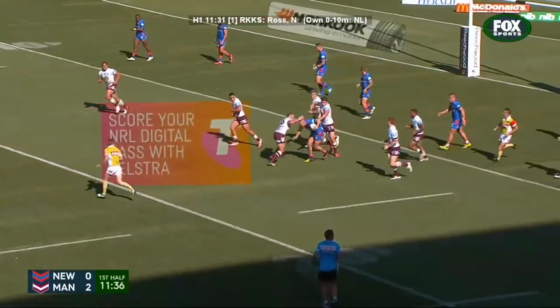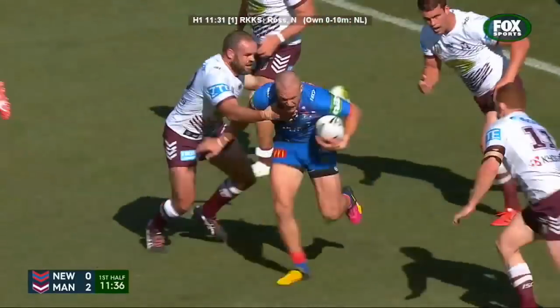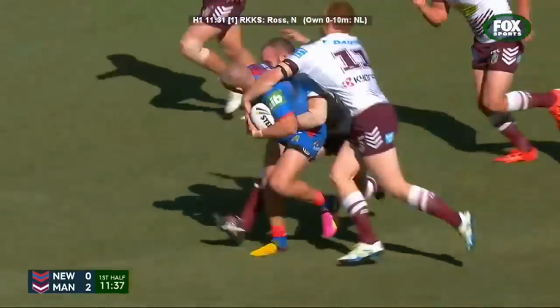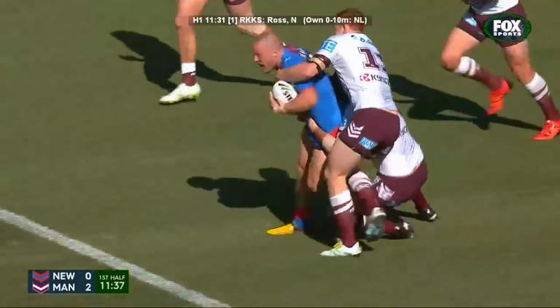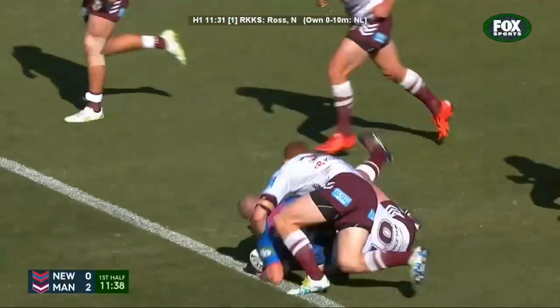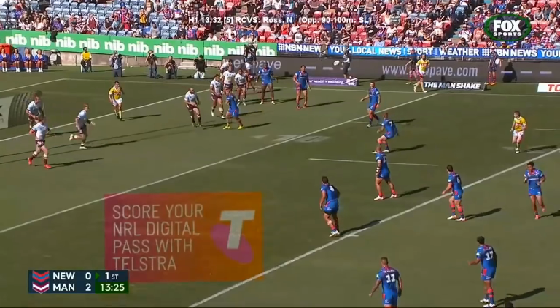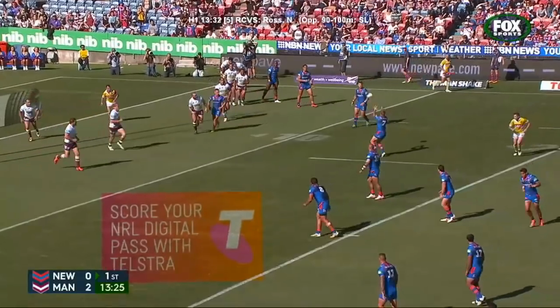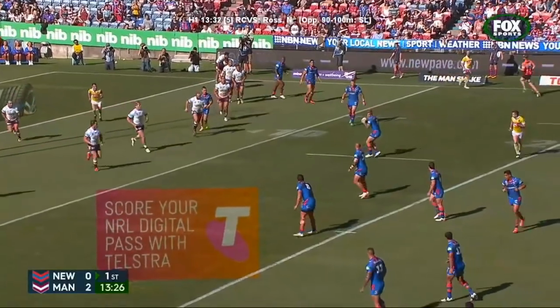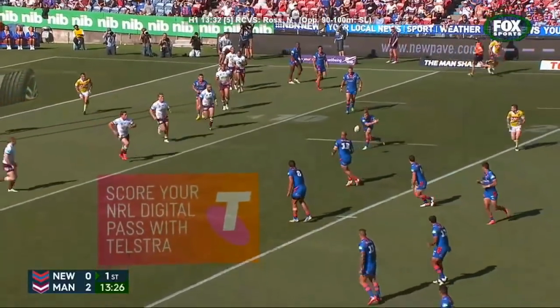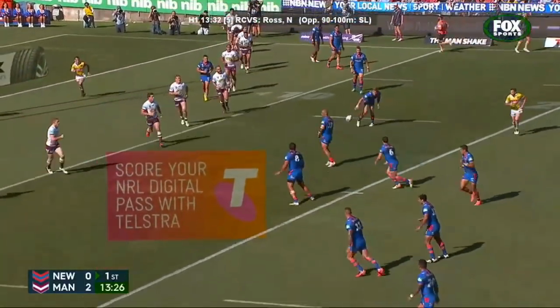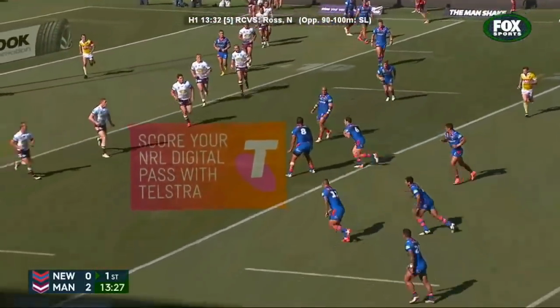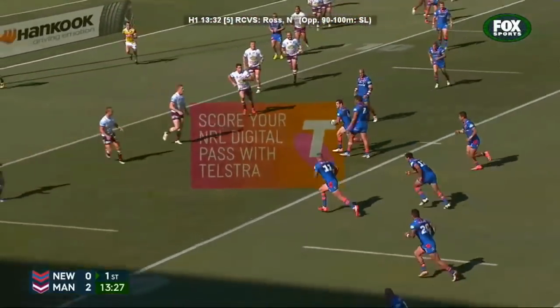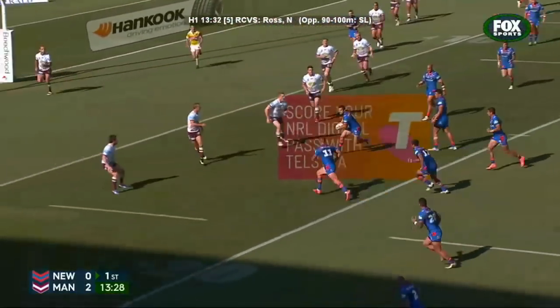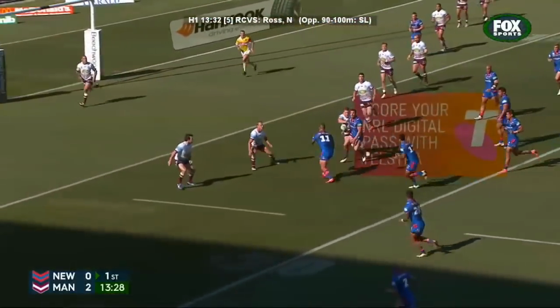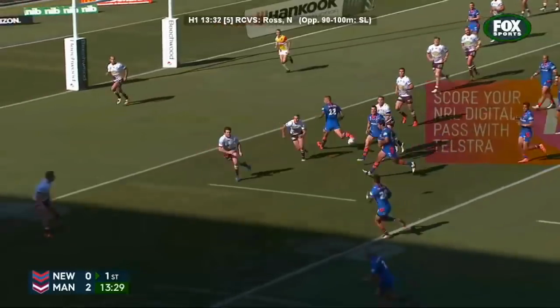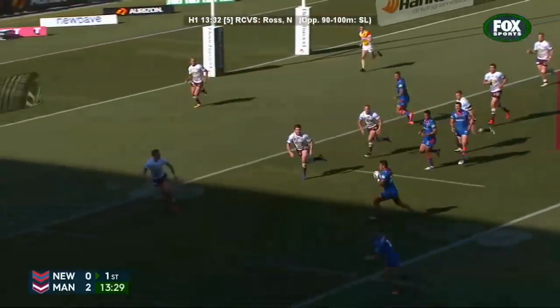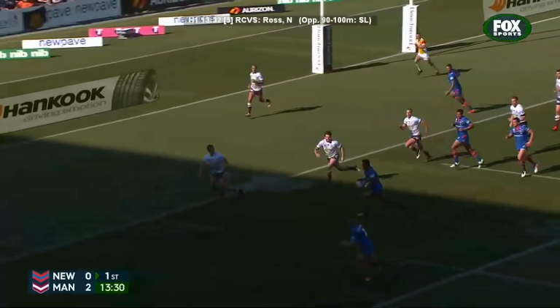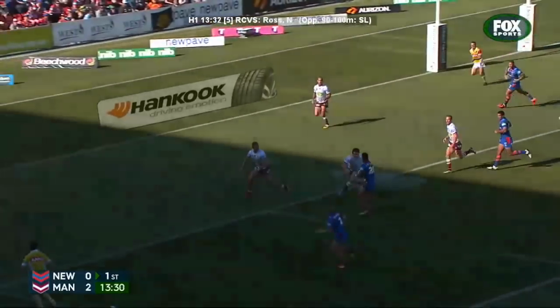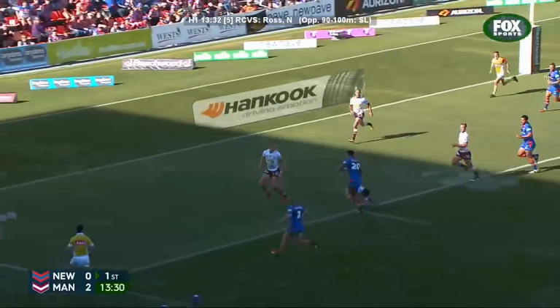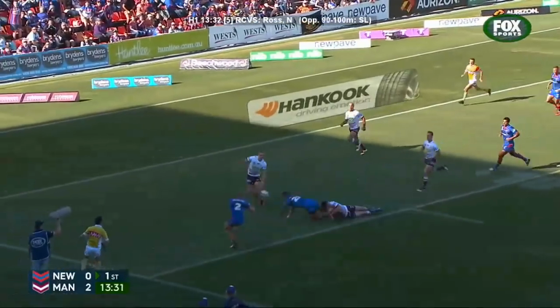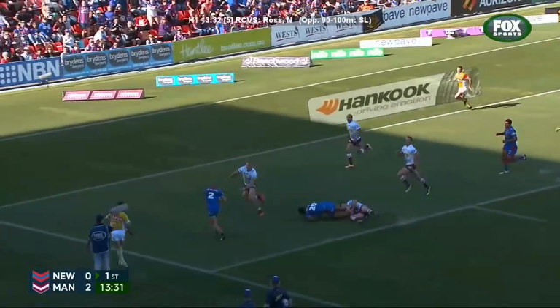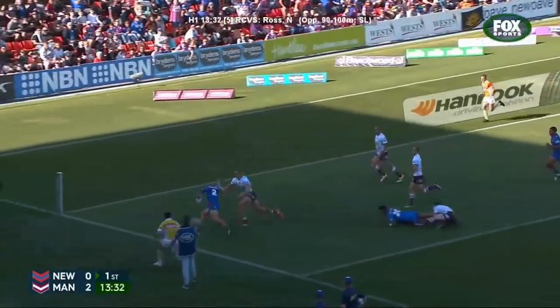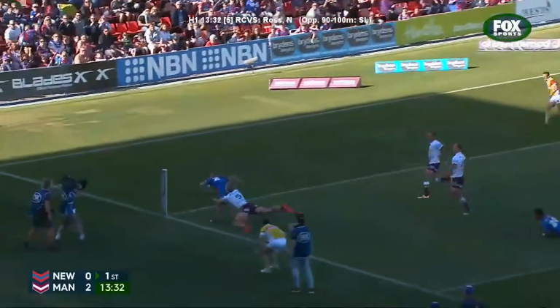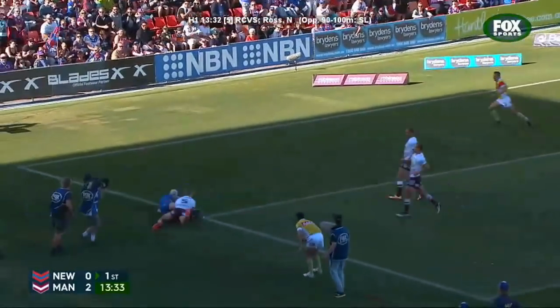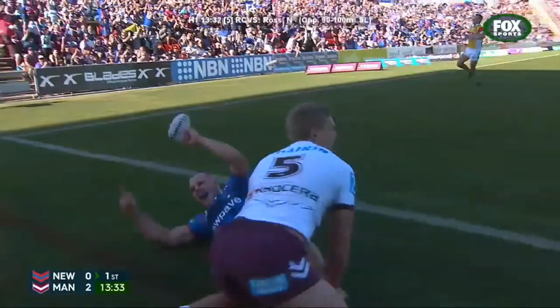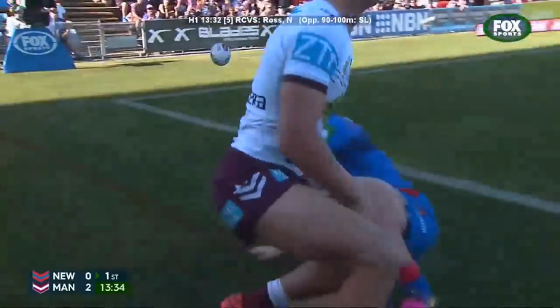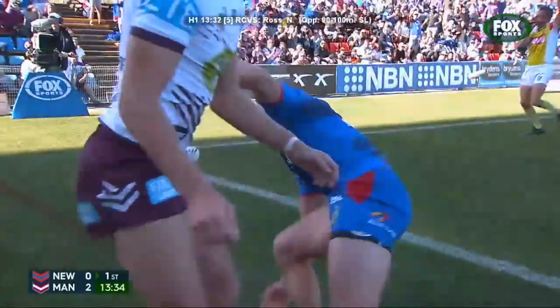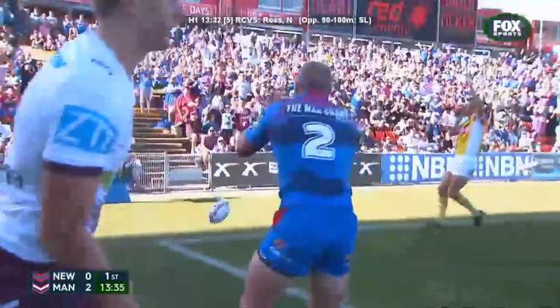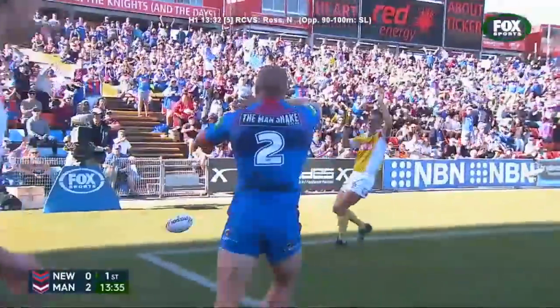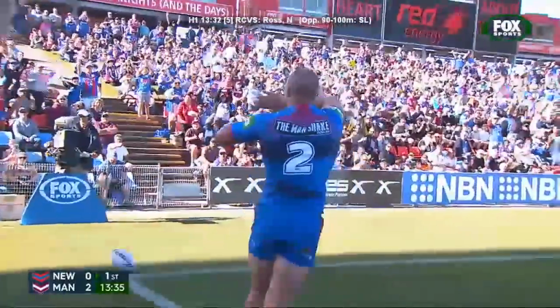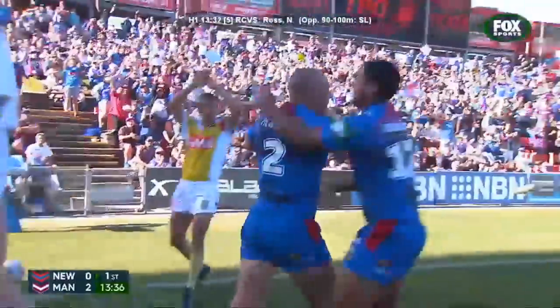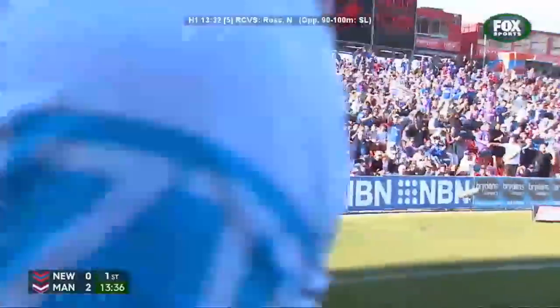The kick from Daly Cherry-Evans sits up beautifully for Nathan Ross, who gets away from Simons. Now he straightens. Still going! Dione Mattartia long through Hodkinson, now Mullen — across the face, it's with Peter Mattartia. The backhanded offload, and Nathan Ross slams it down.